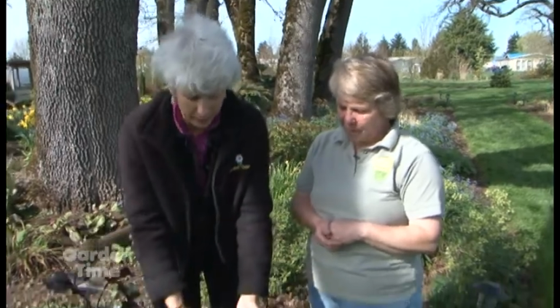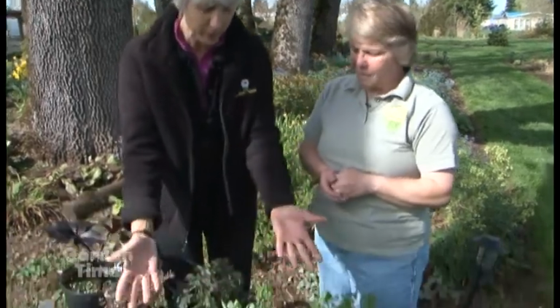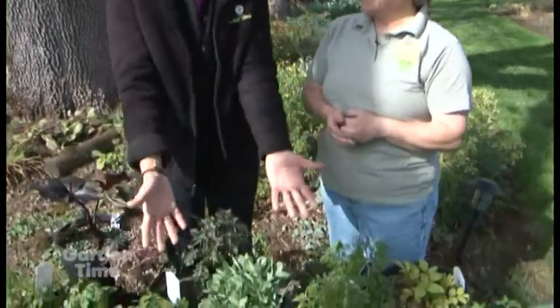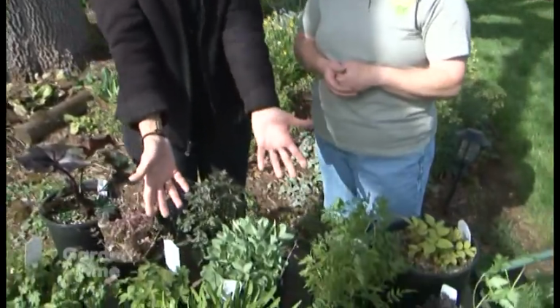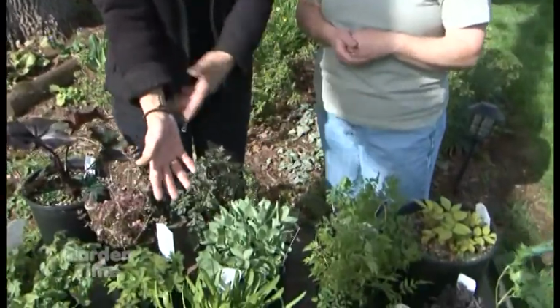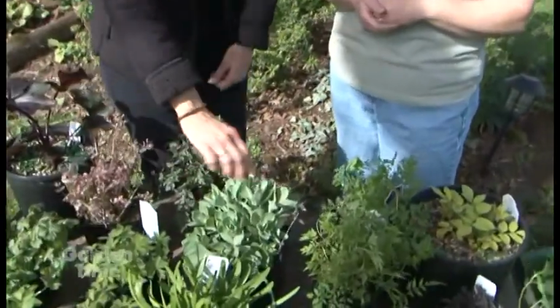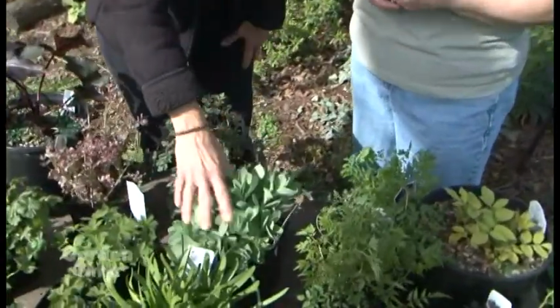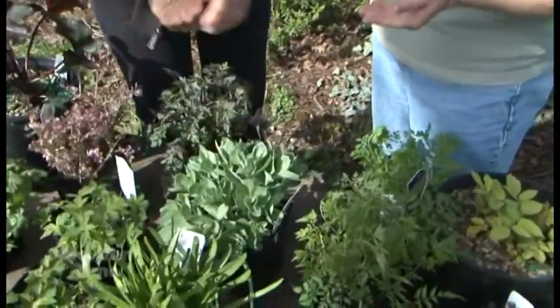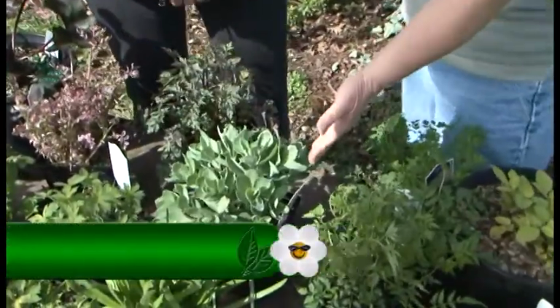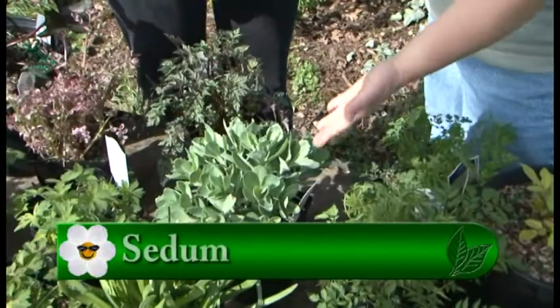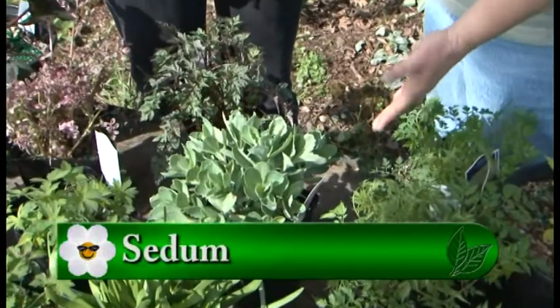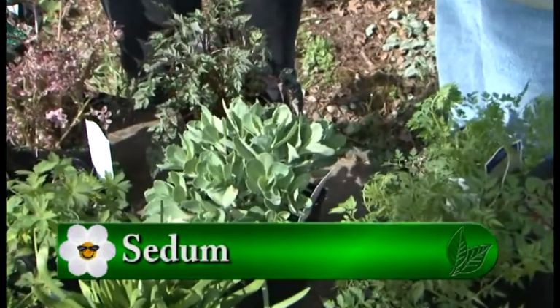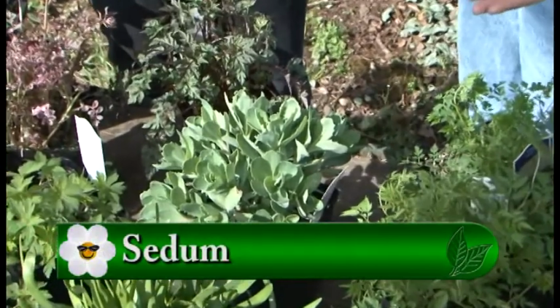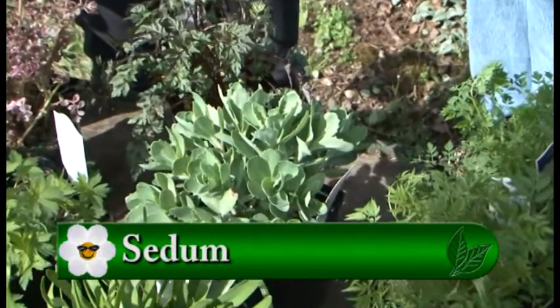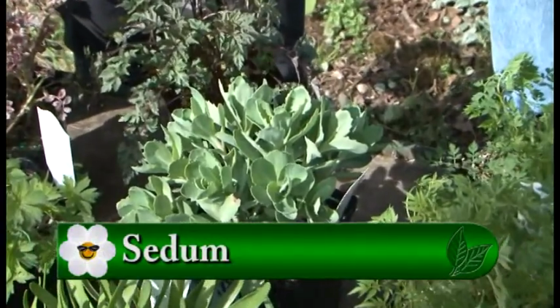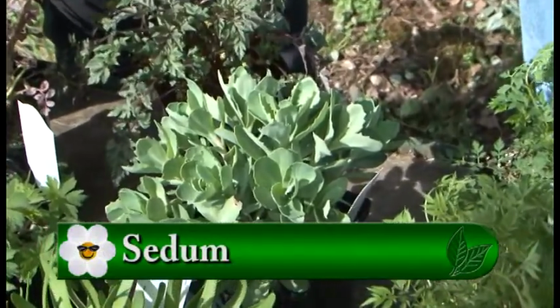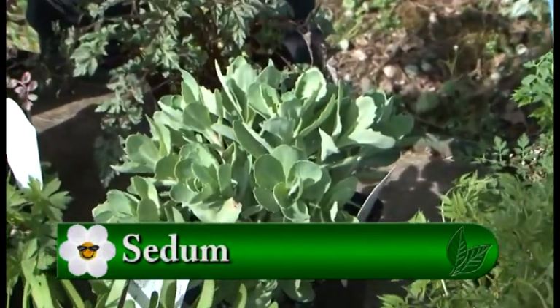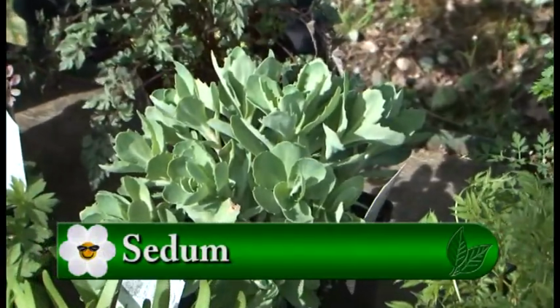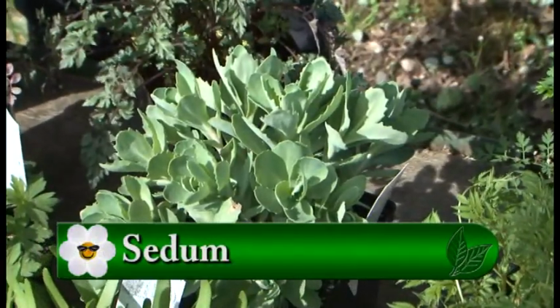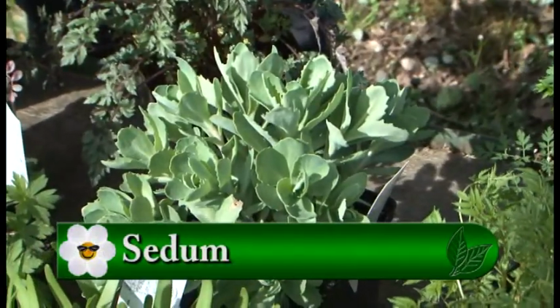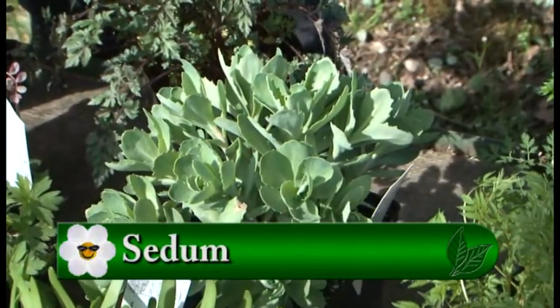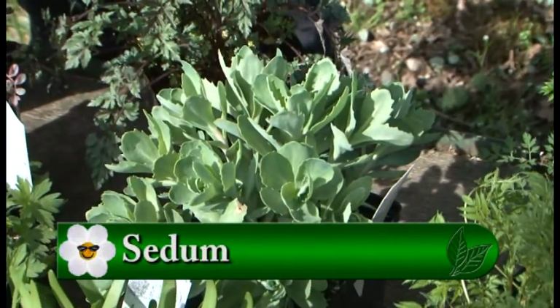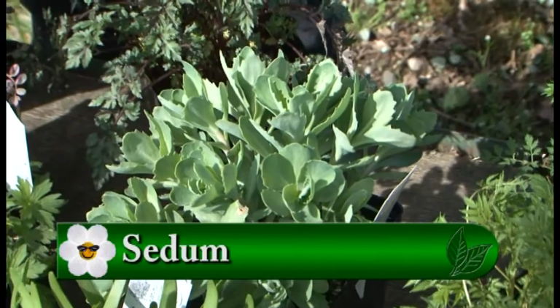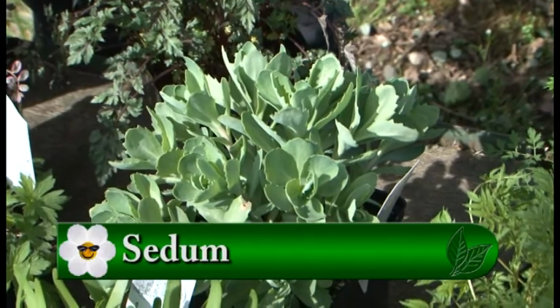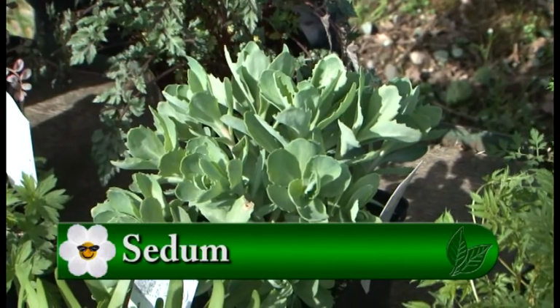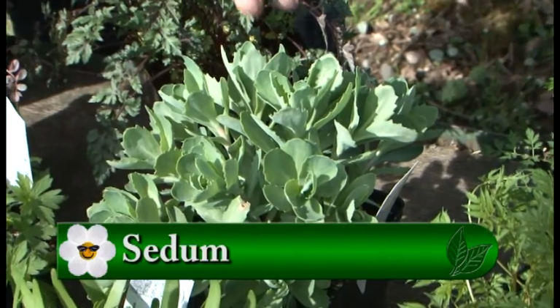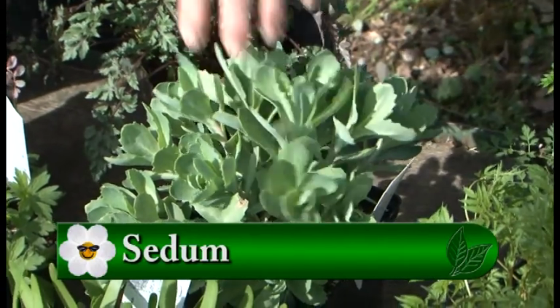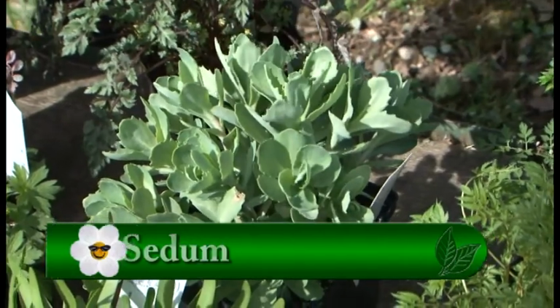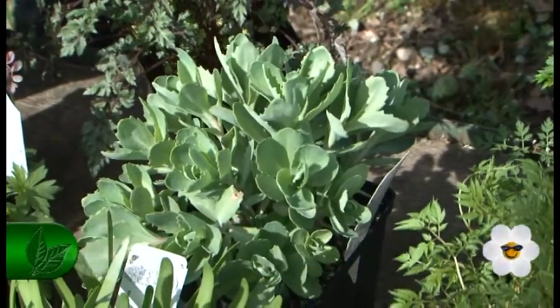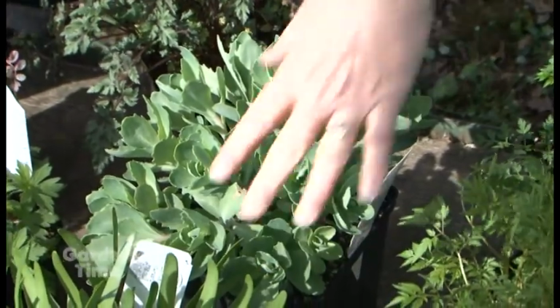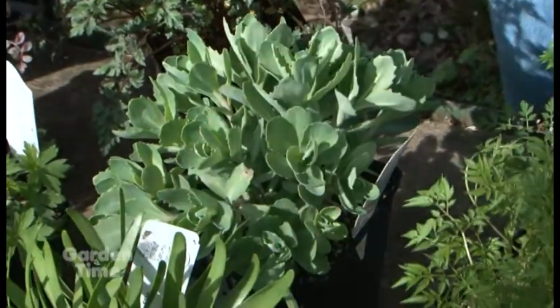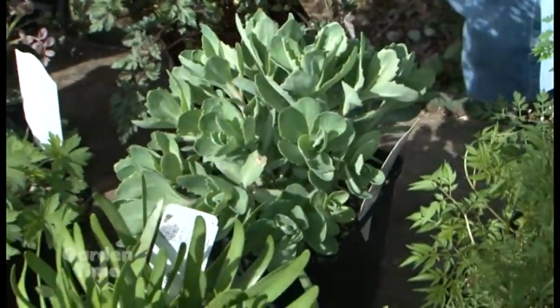And a Sedum — you don't even think about sedums this early, but they're so cute. They come up really early so you have this foliage very early, and then of course they have beautiful fall flowers that hold into winter for winter interest. Both the sedums and the alliums are for sun.